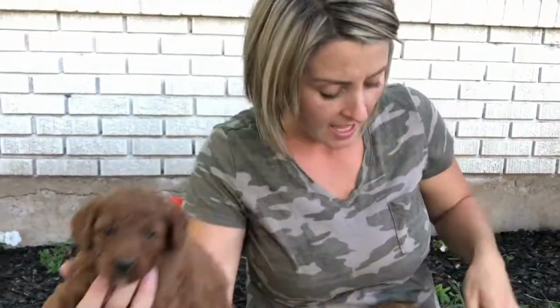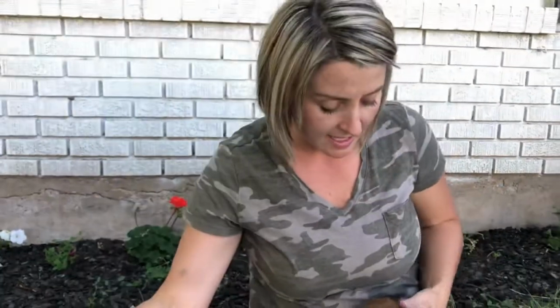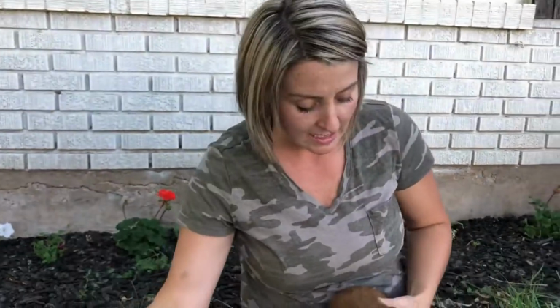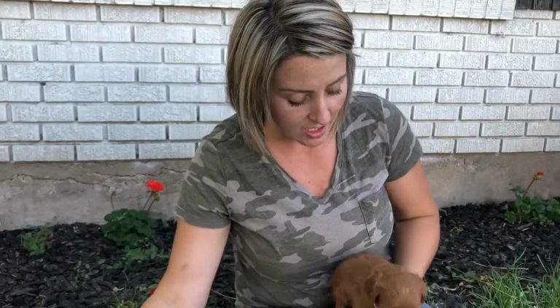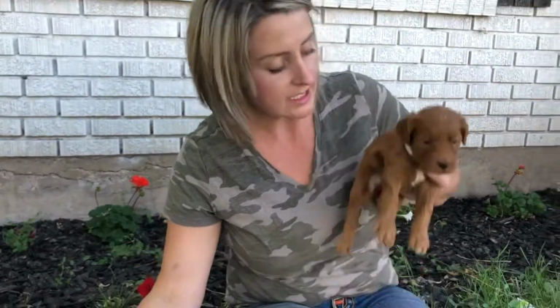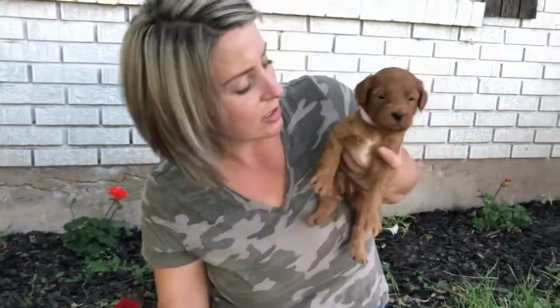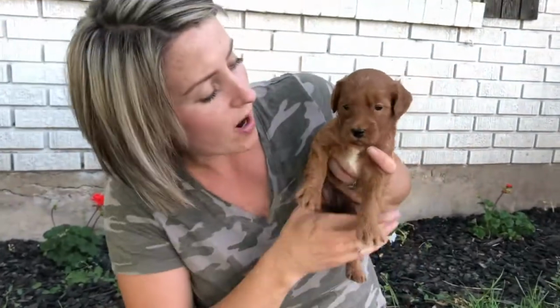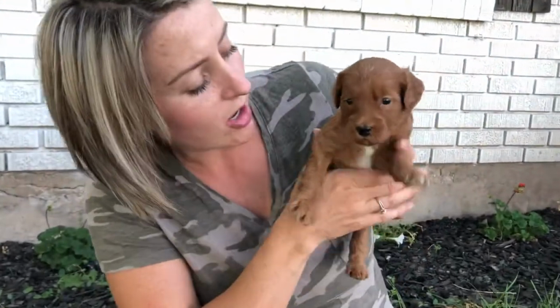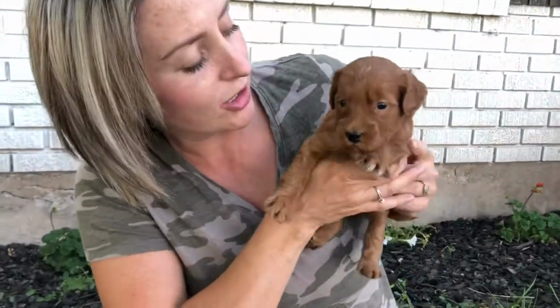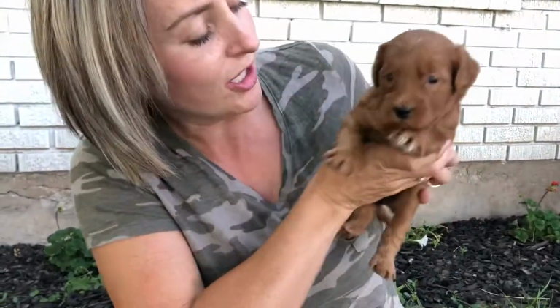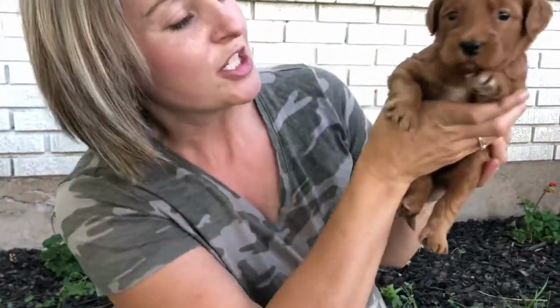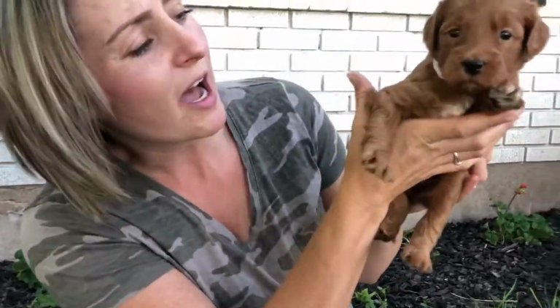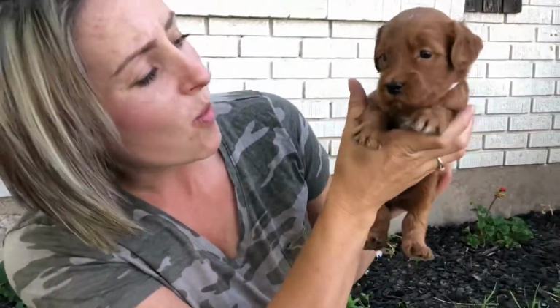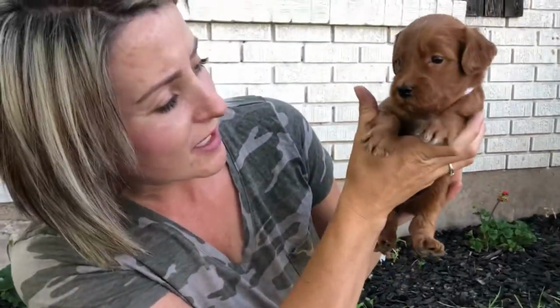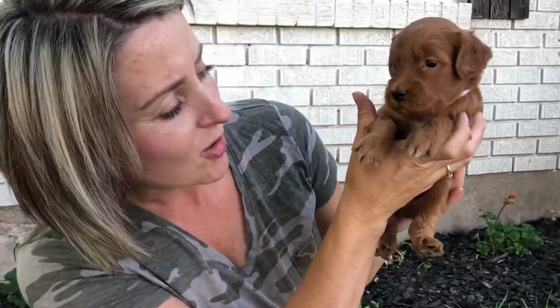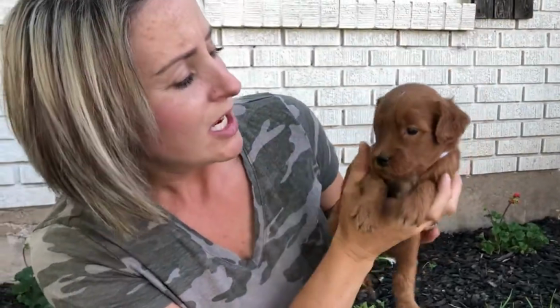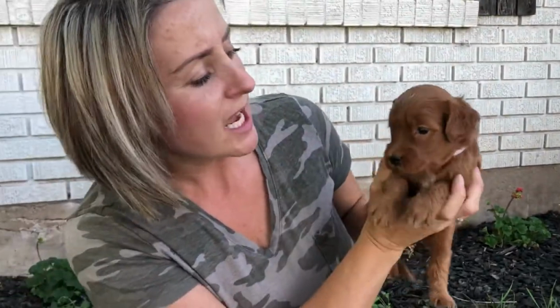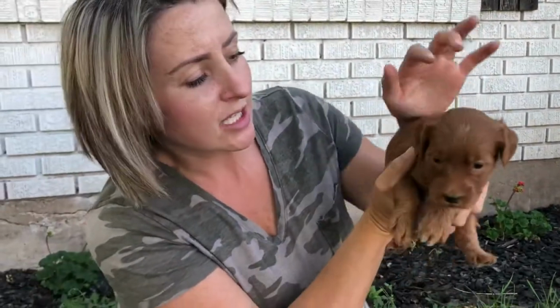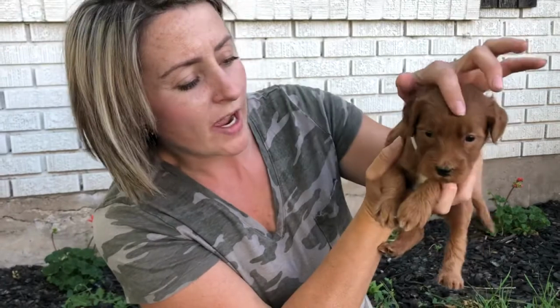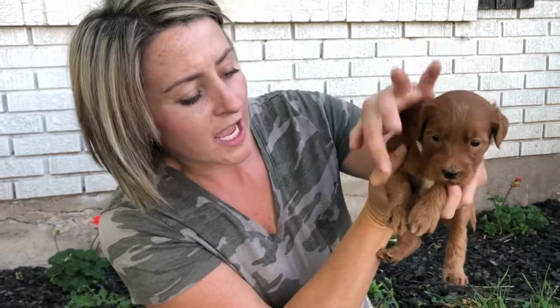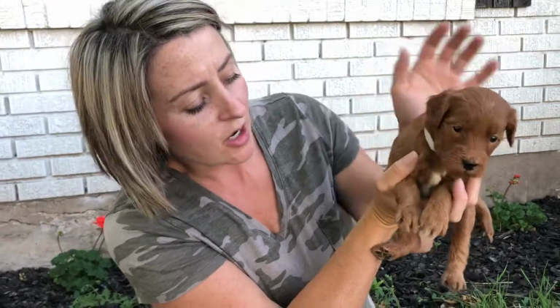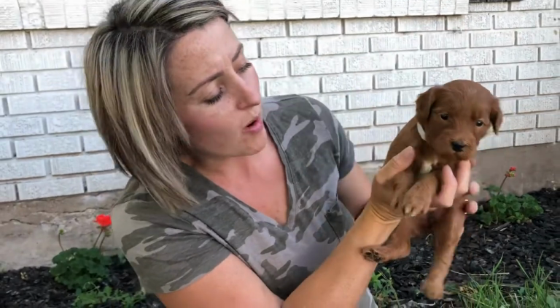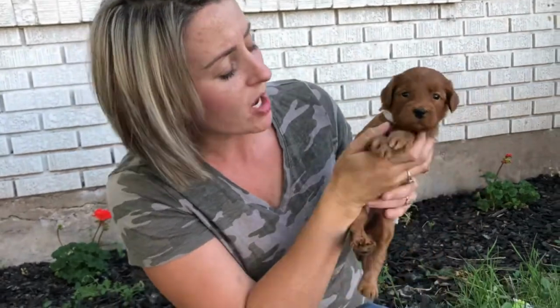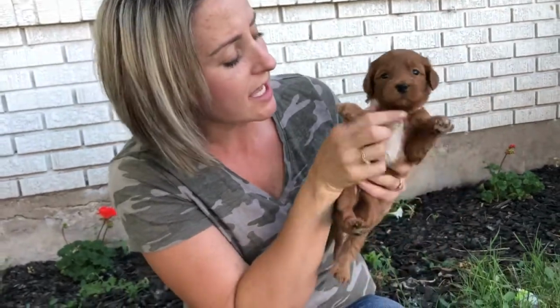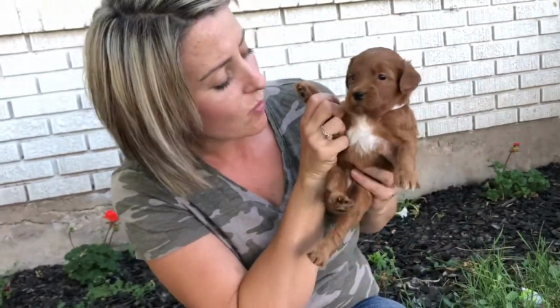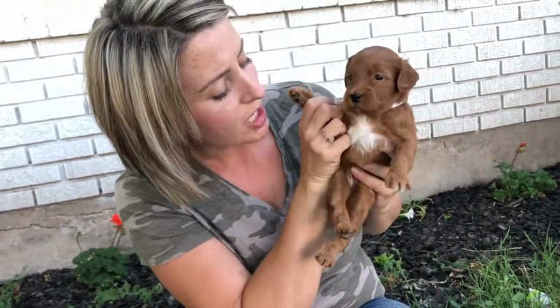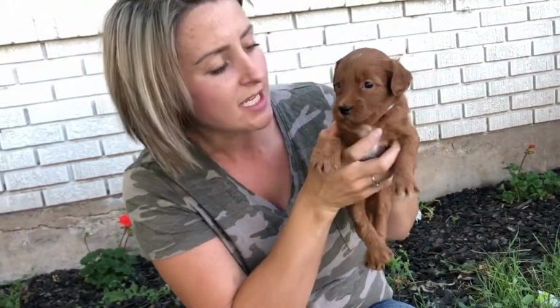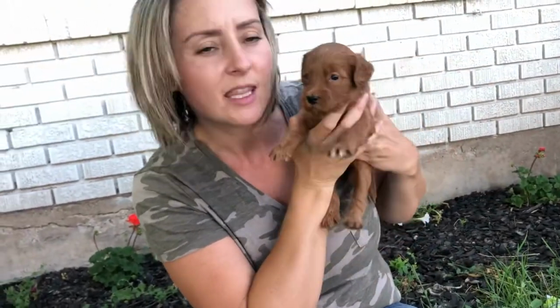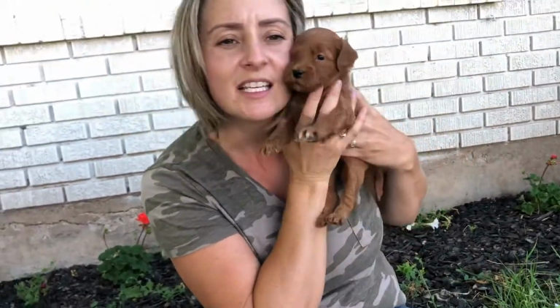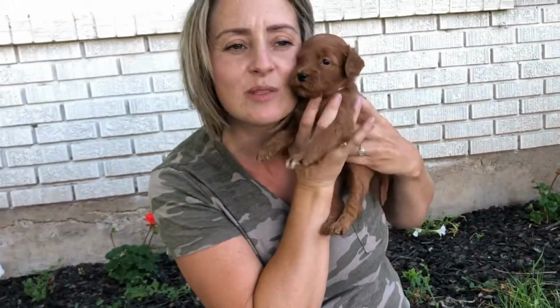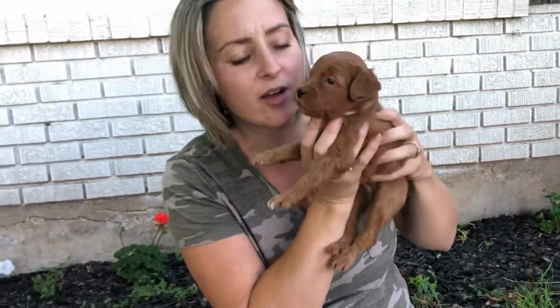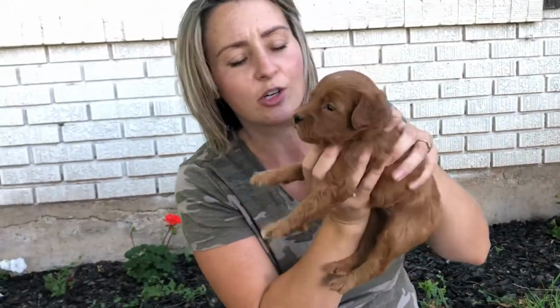Last but not least is little White Collar Girl. She will have a wavy coat. She has a little white on her head, white paws, and a white chest. This is White Collar Girl.